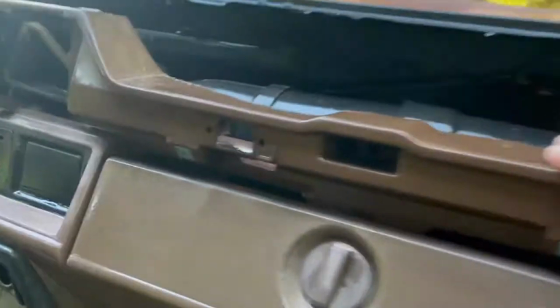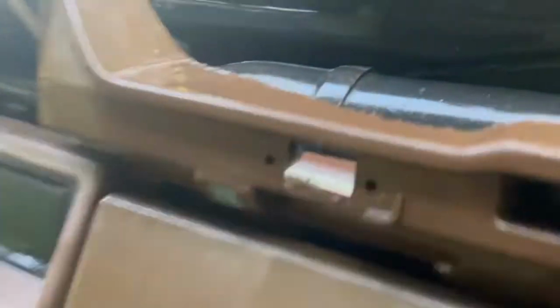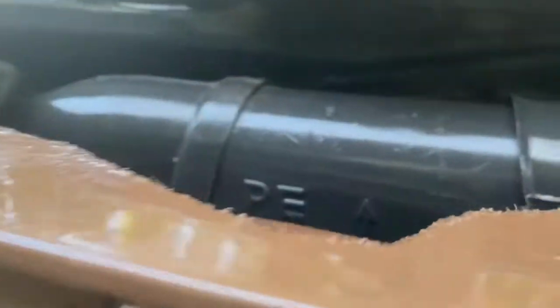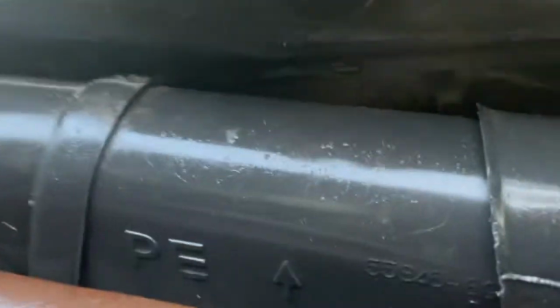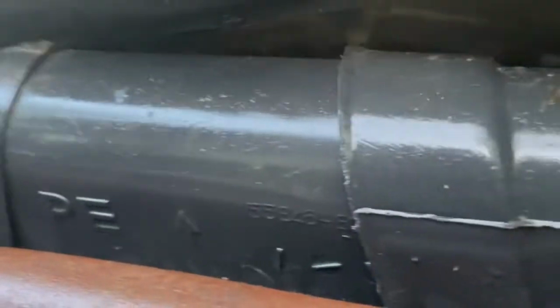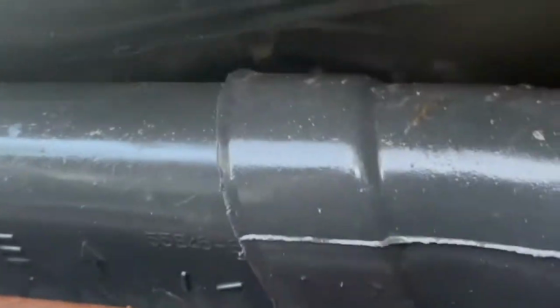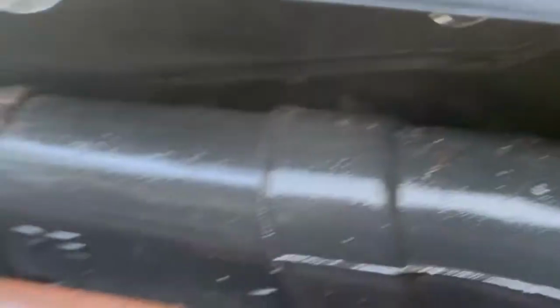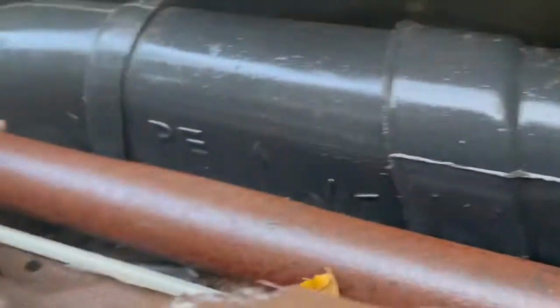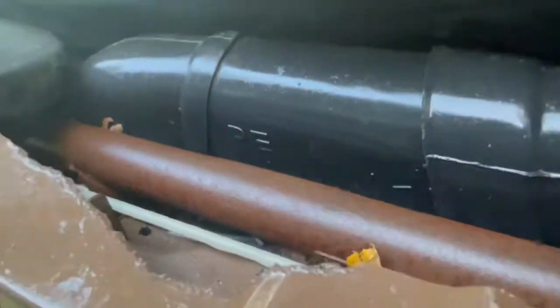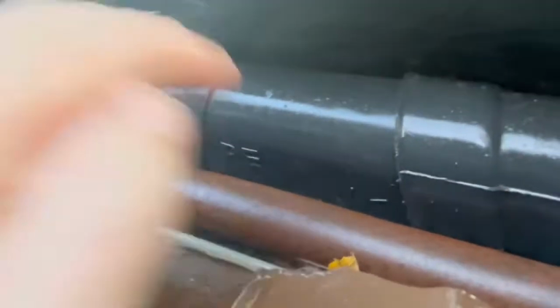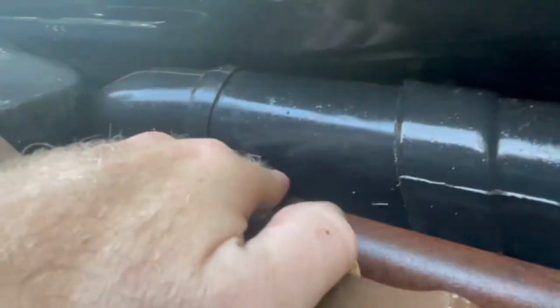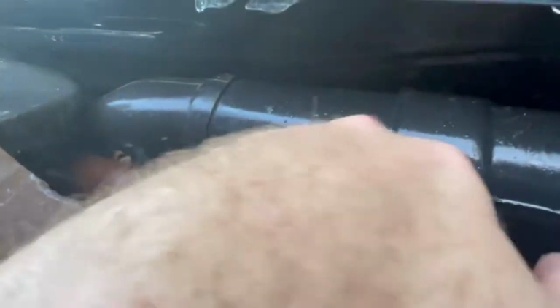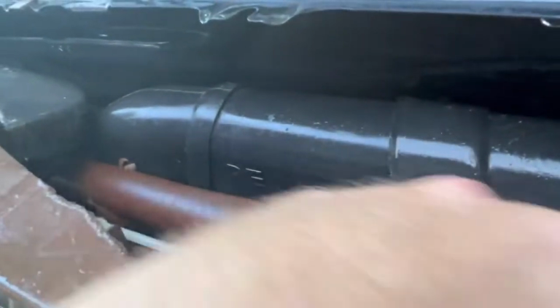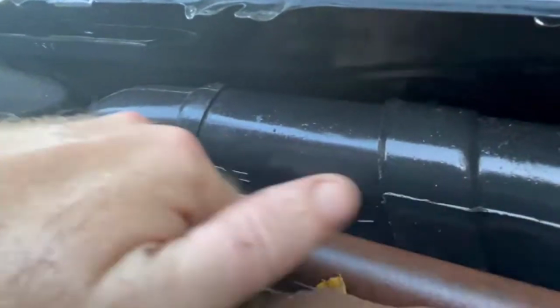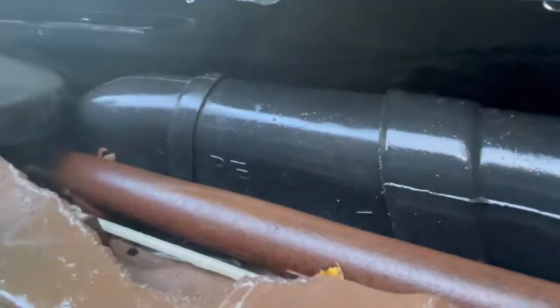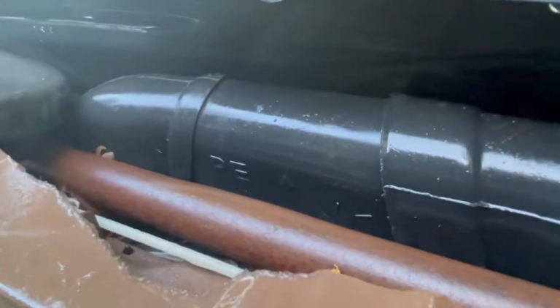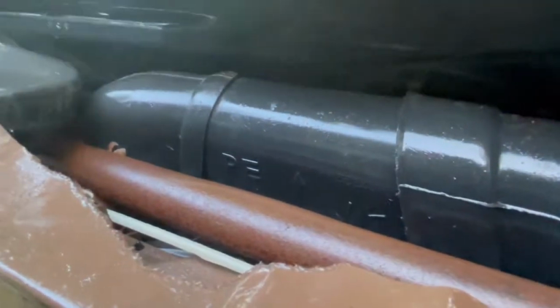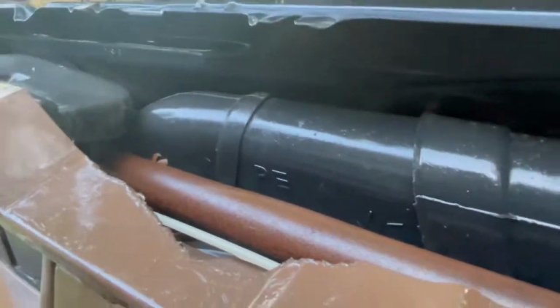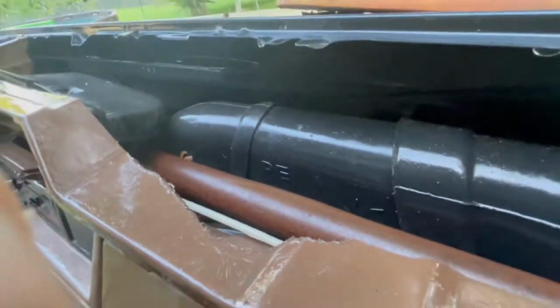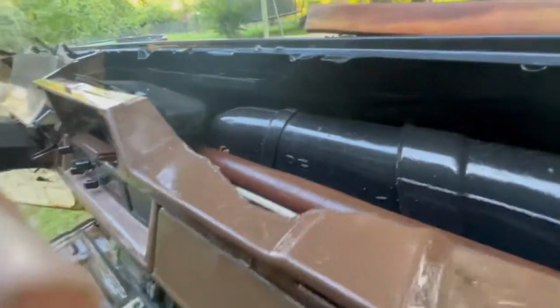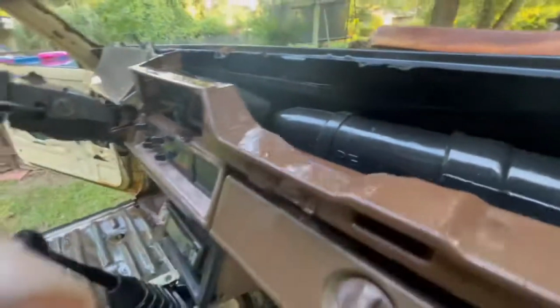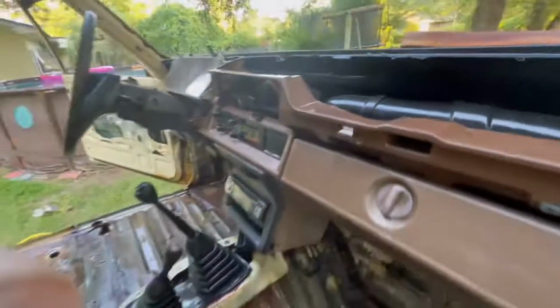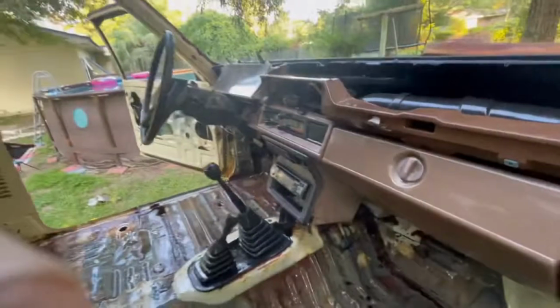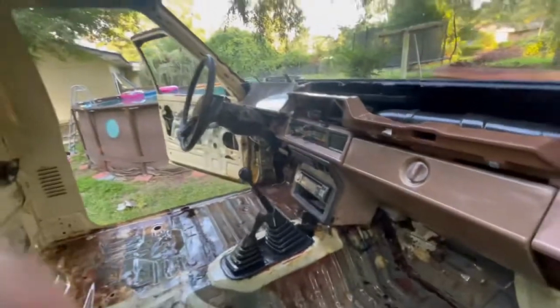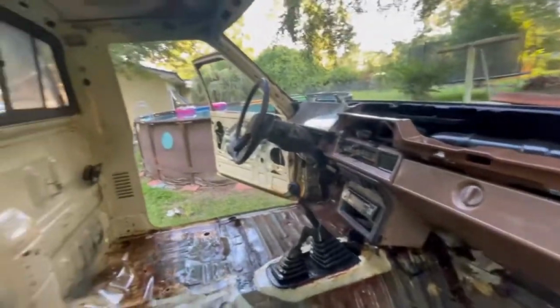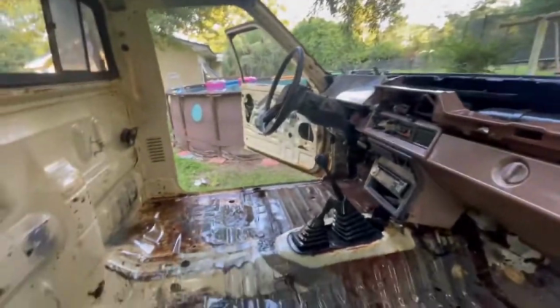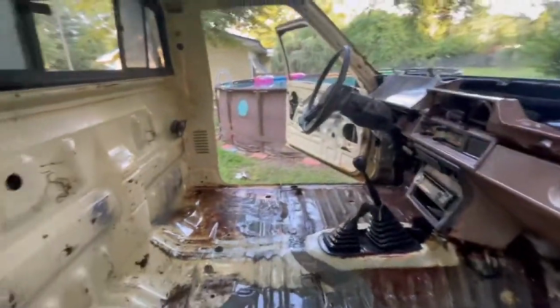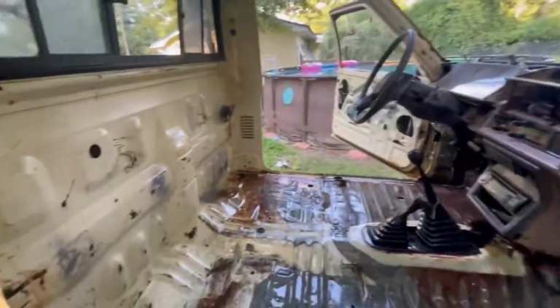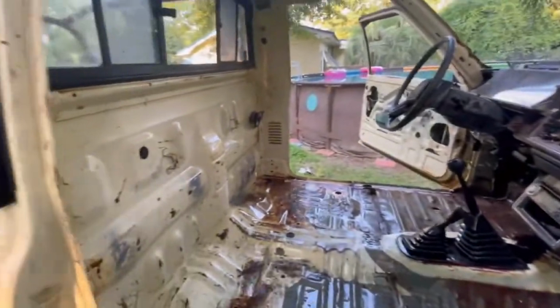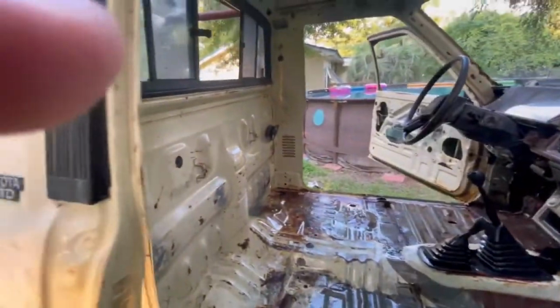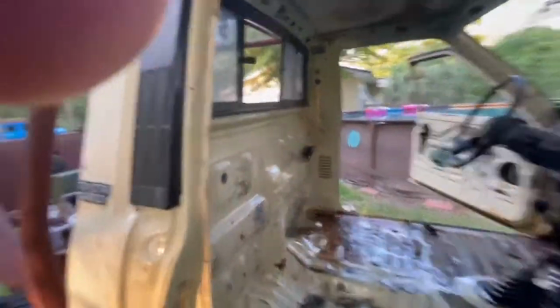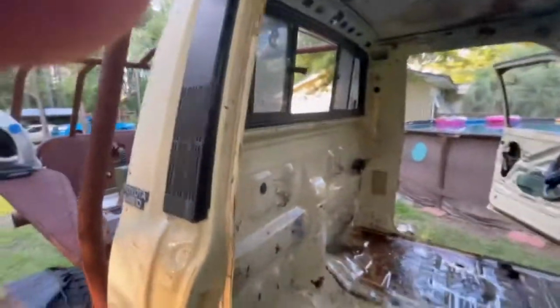Our roll bar up here looks pretty rough too. We definitely want to get that addressed — we don't want that thing to start rusting, that'll be structural.